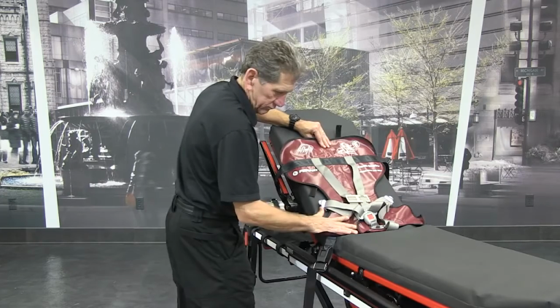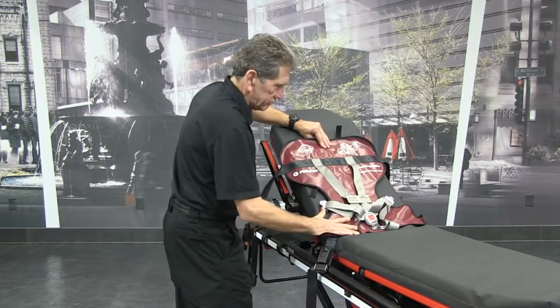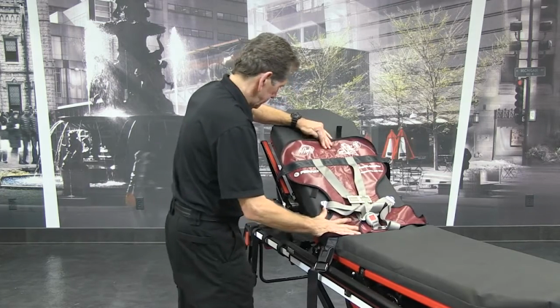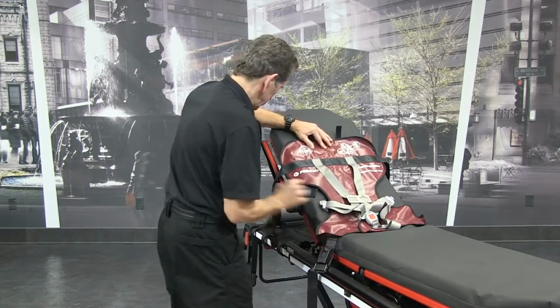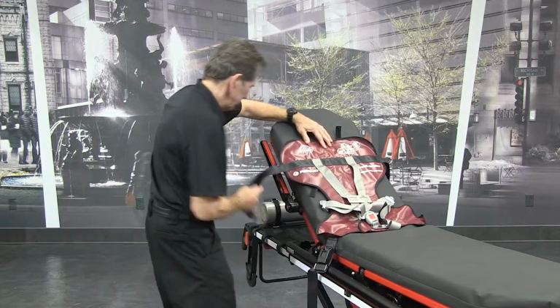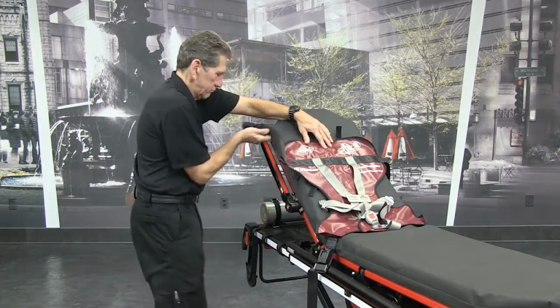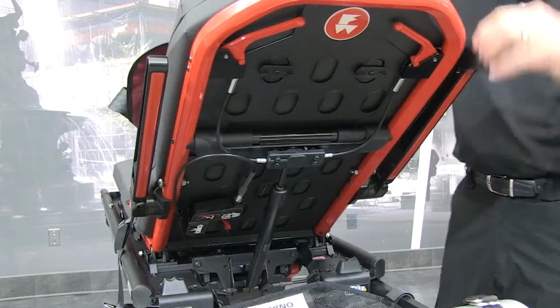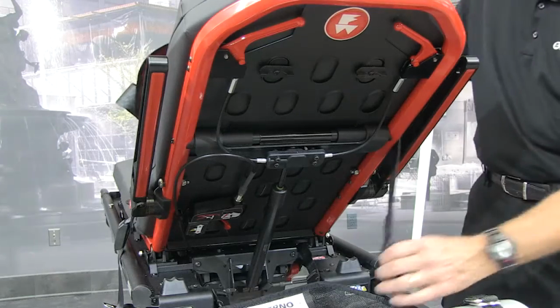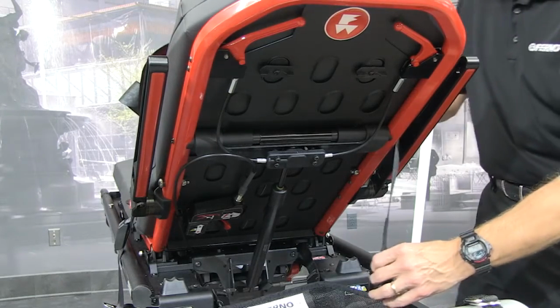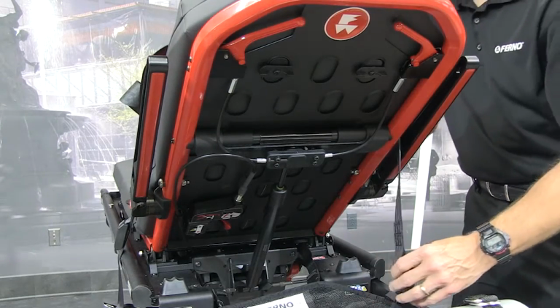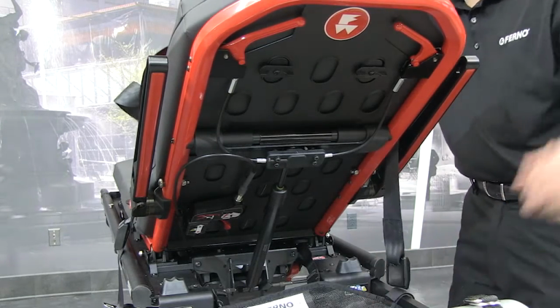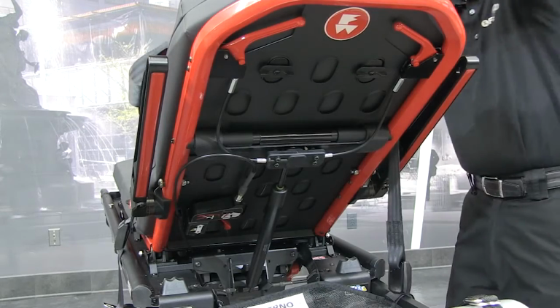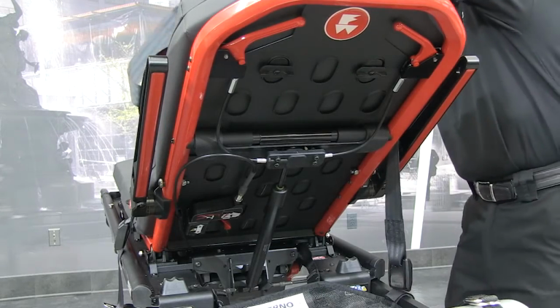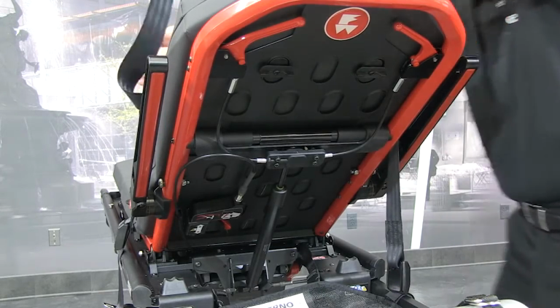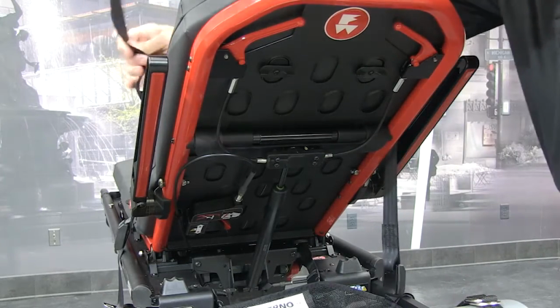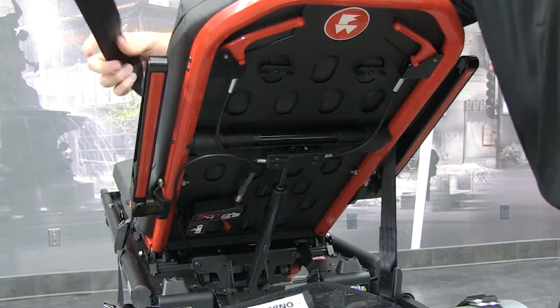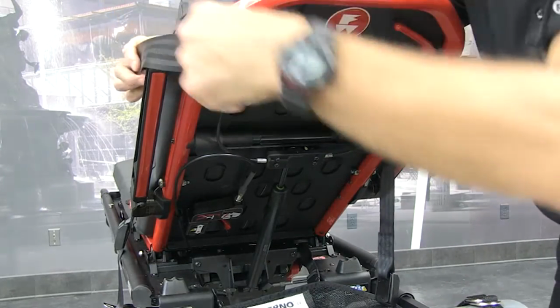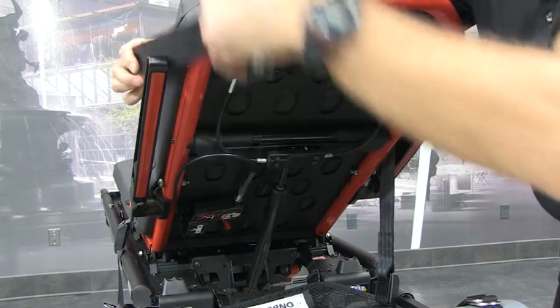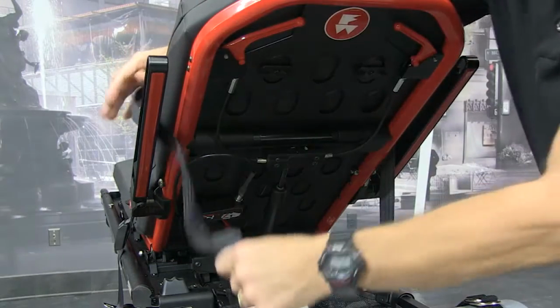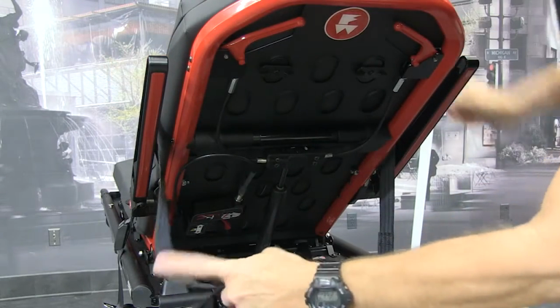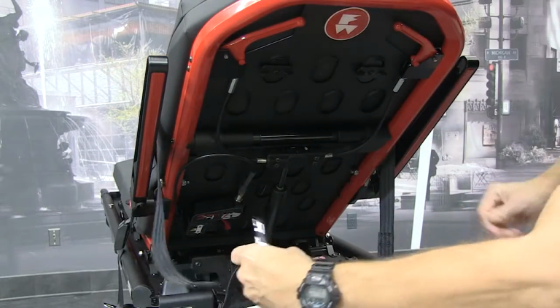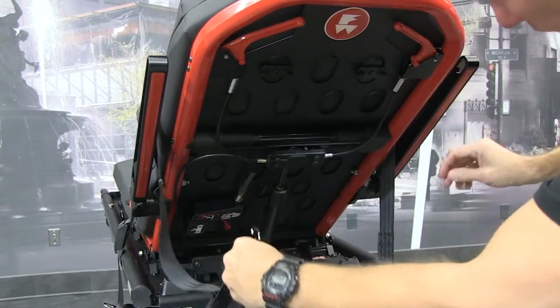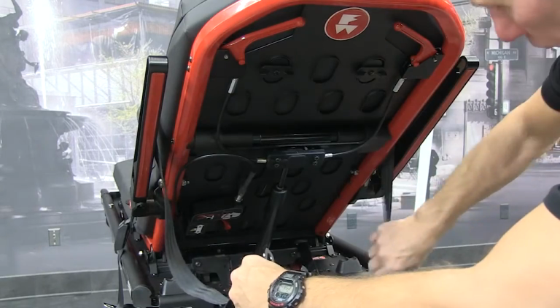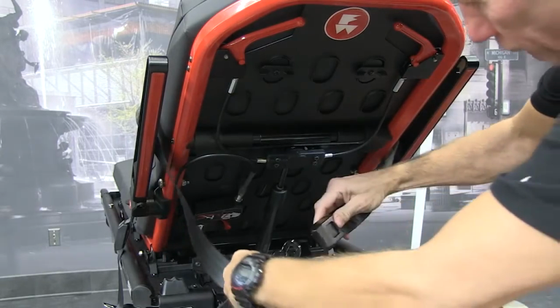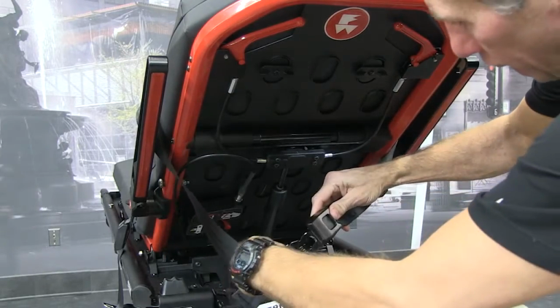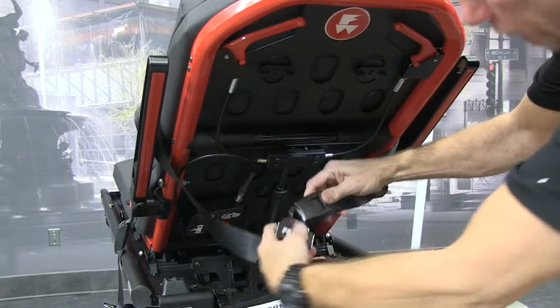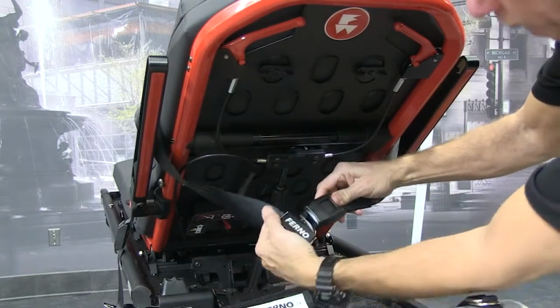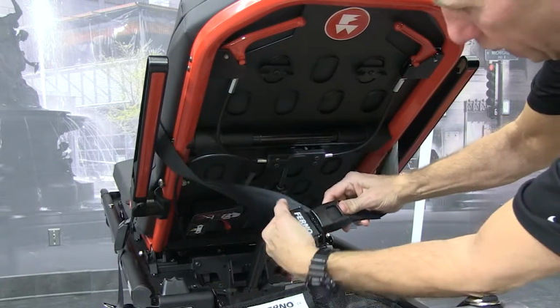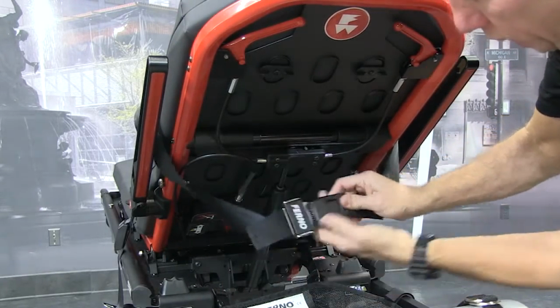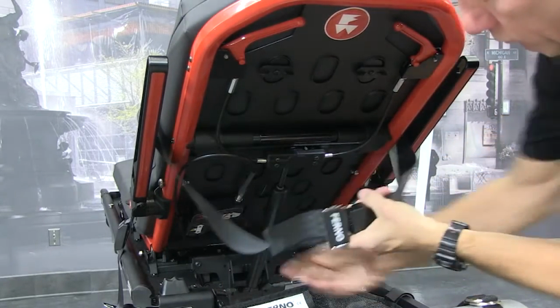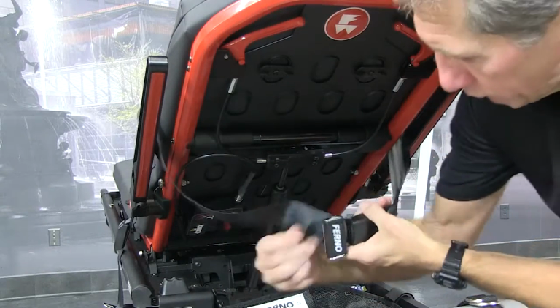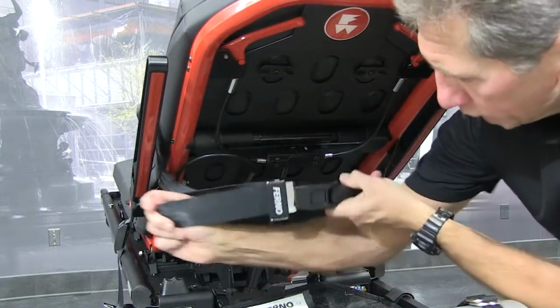Run the ends of the backrest strap around the cot backrest until they meet in the back, and then fasten the buckle. Leave some slack in the strap for final adjustment.